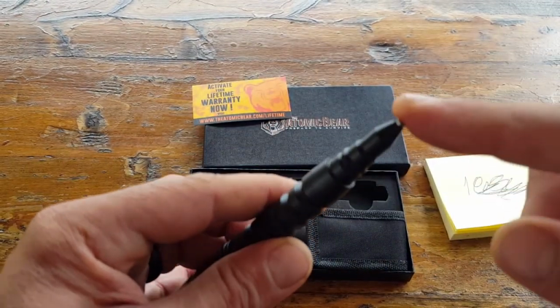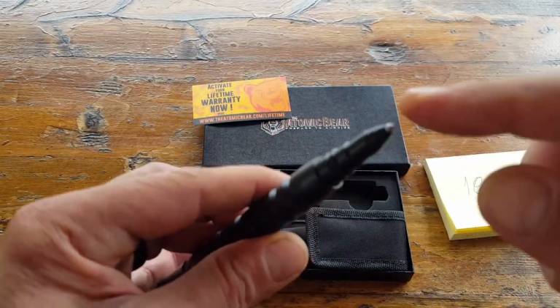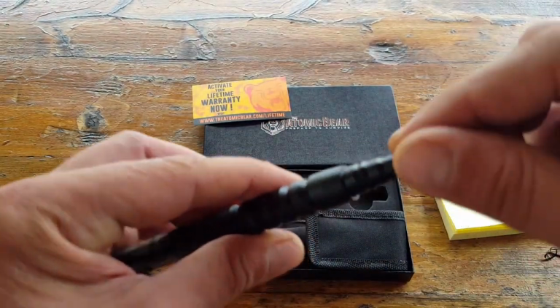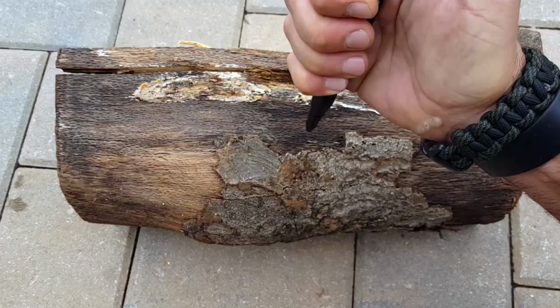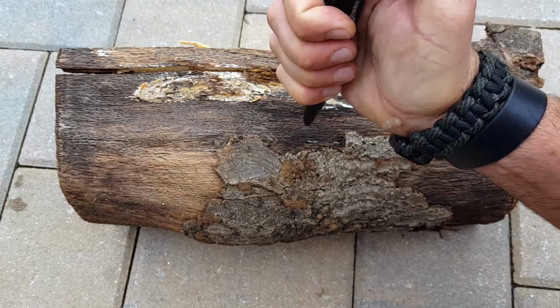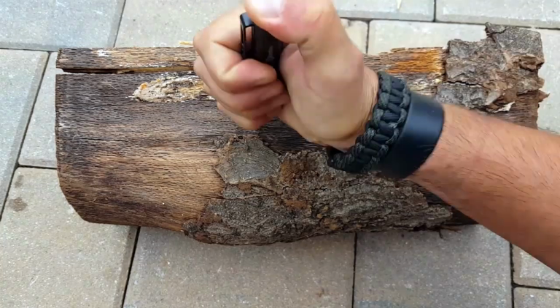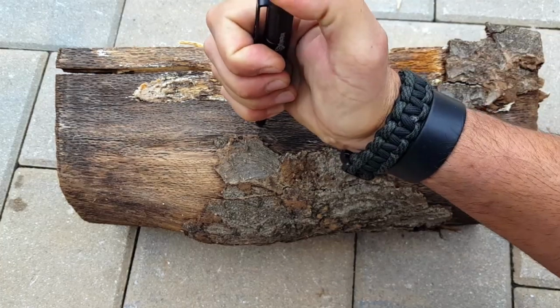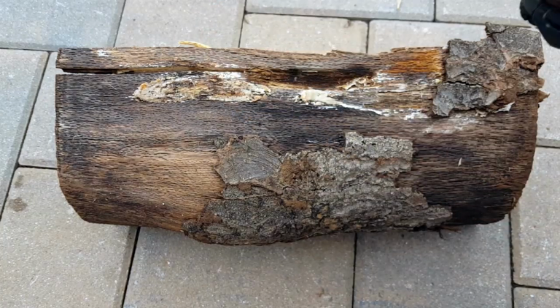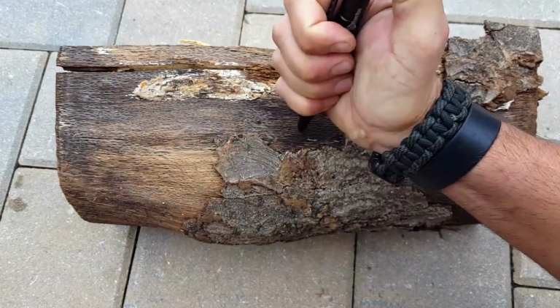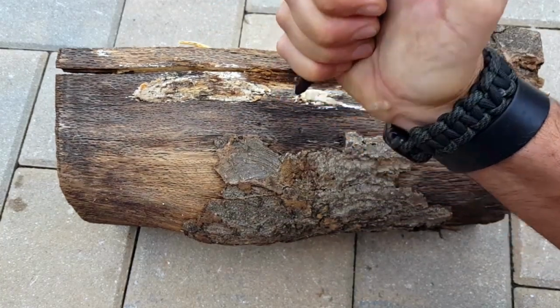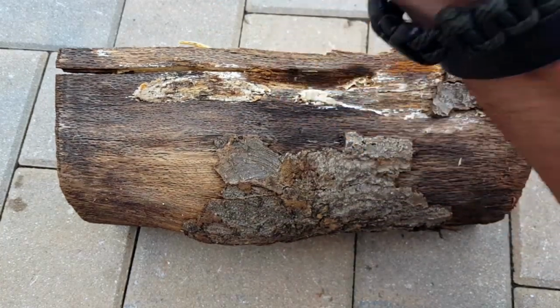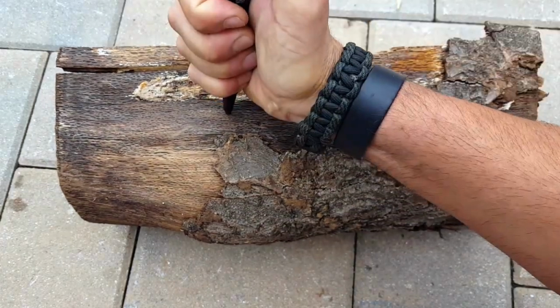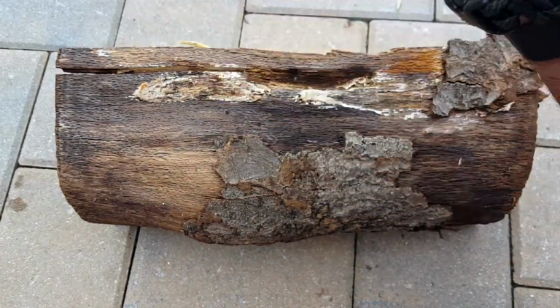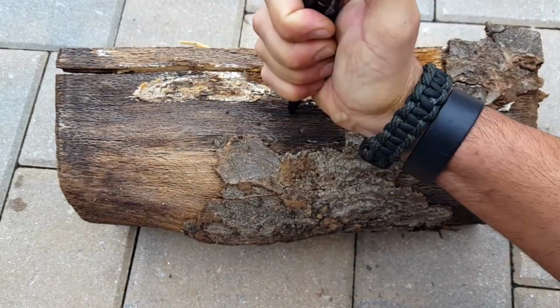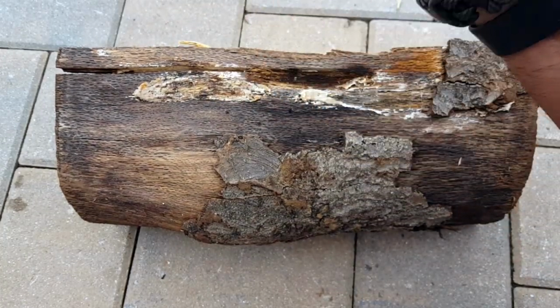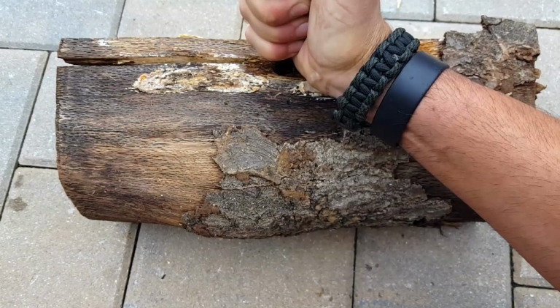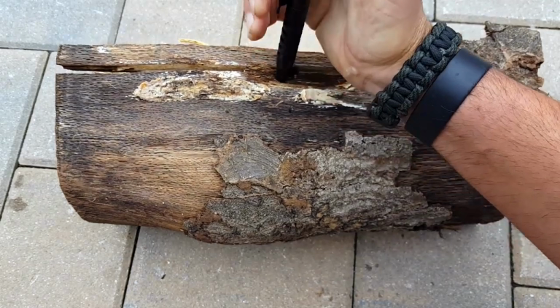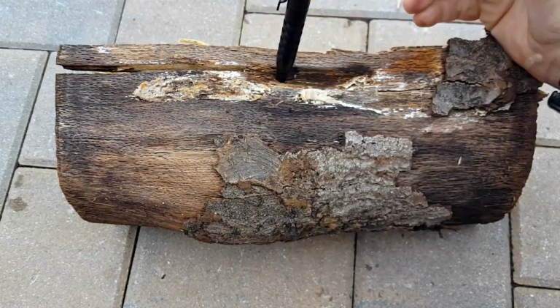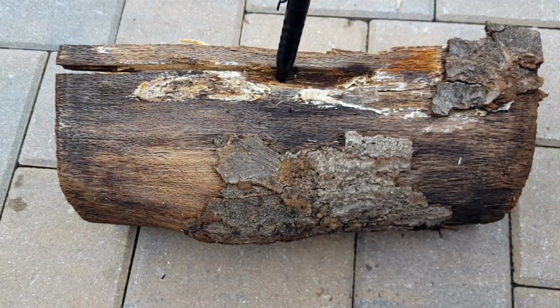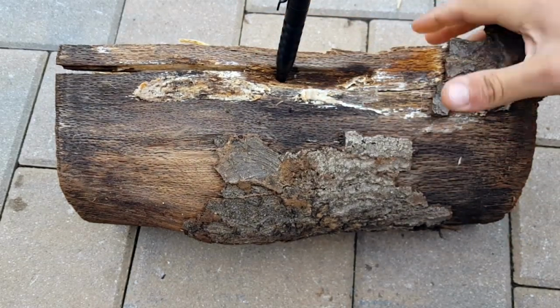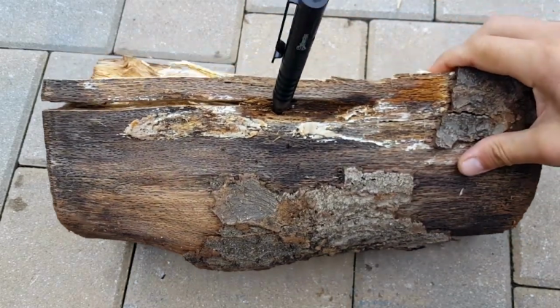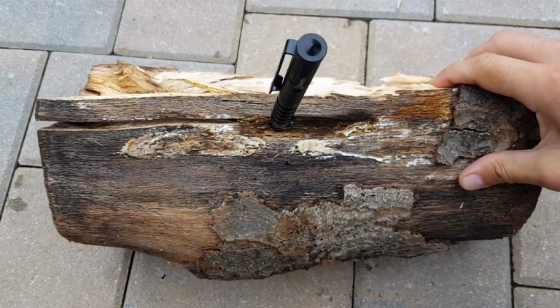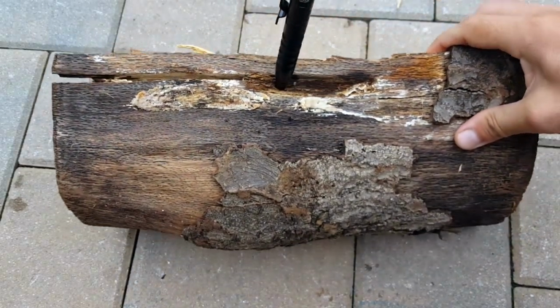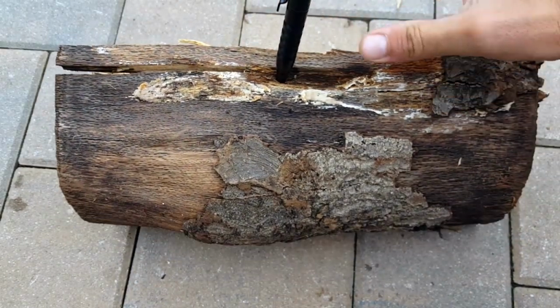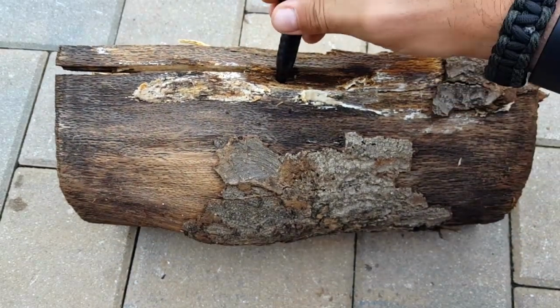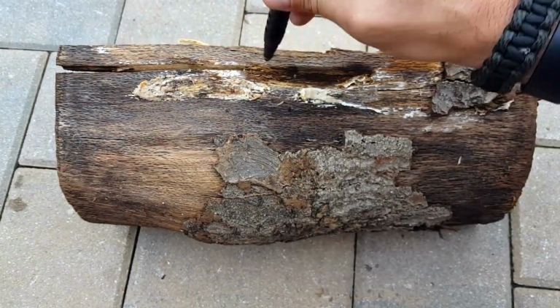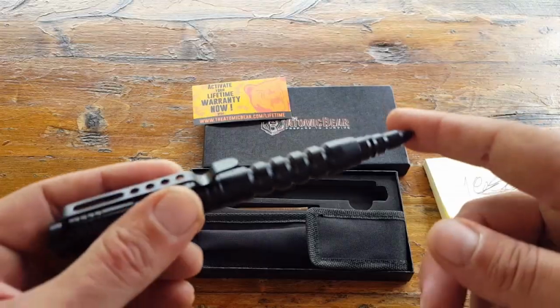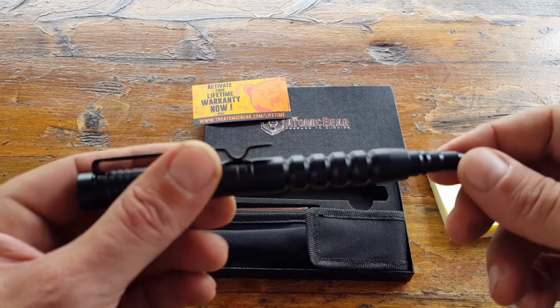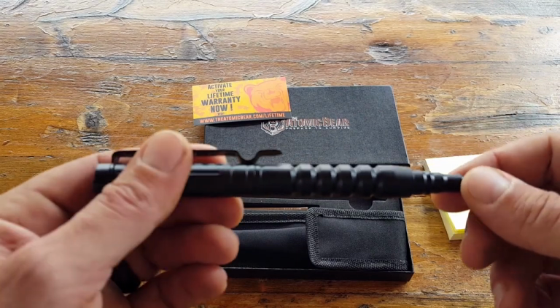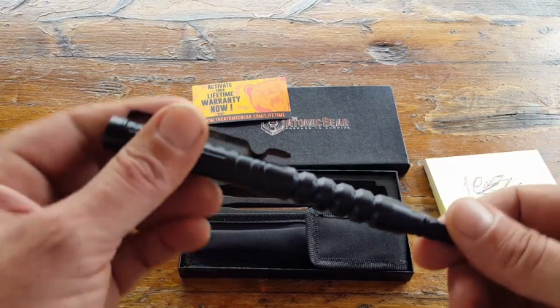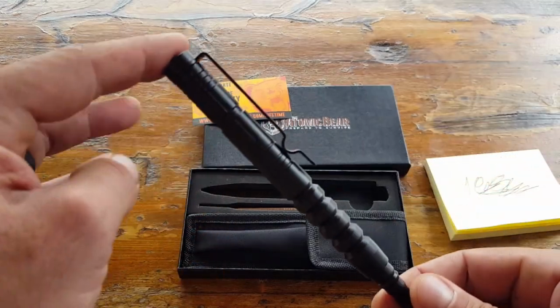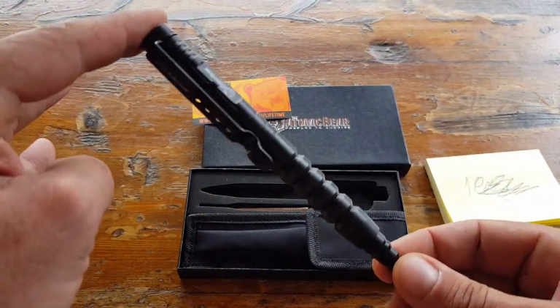The tip here is a tungsten hard tip. You can use it to break glass, use it on metal, break bones, crush skulls. That's one of the main features and pretty much what makes it tactical, besides the cool look it has.